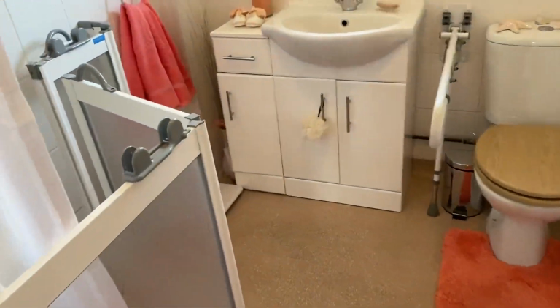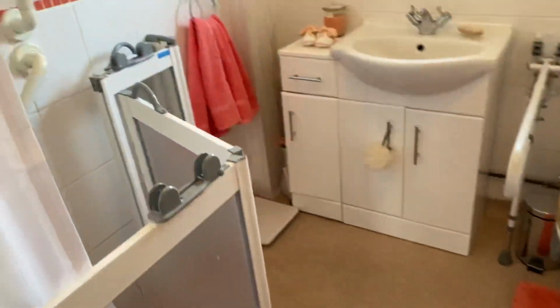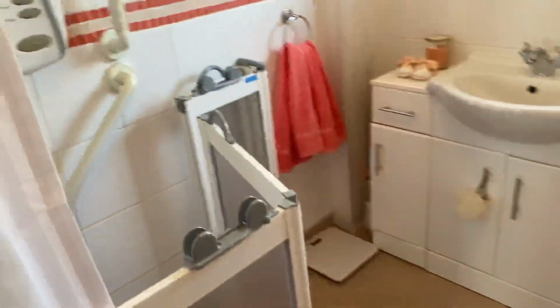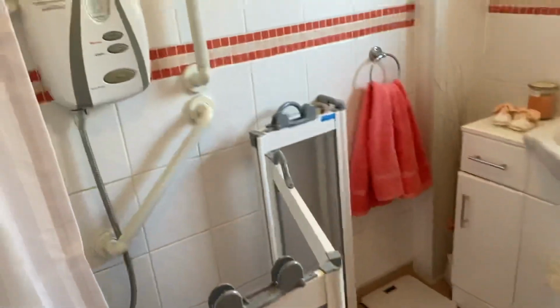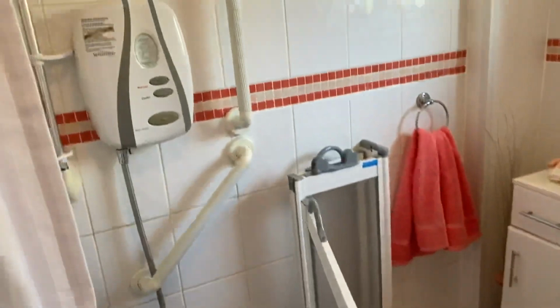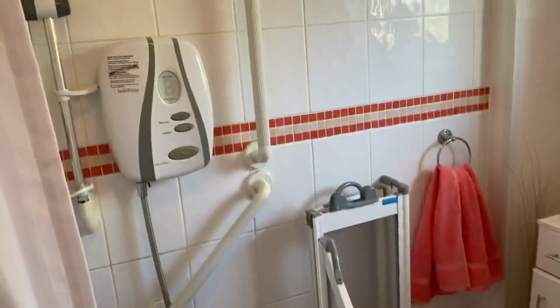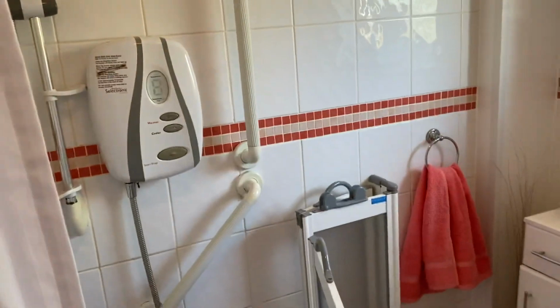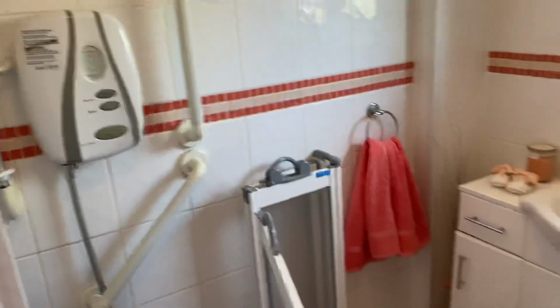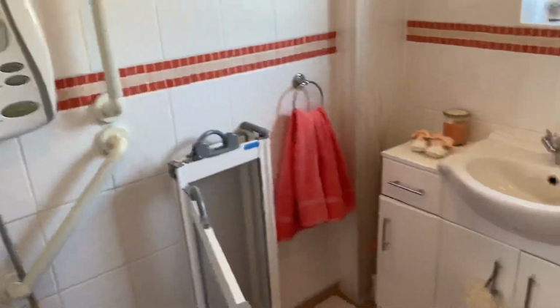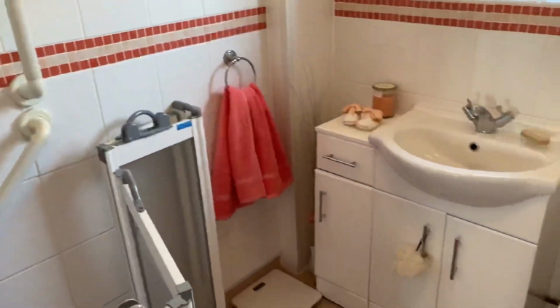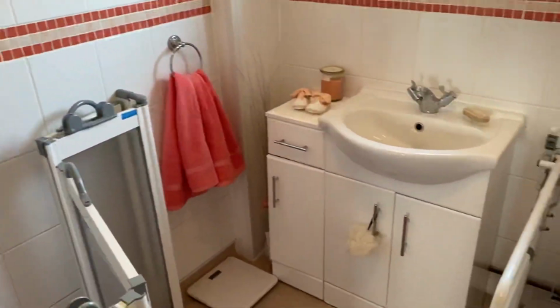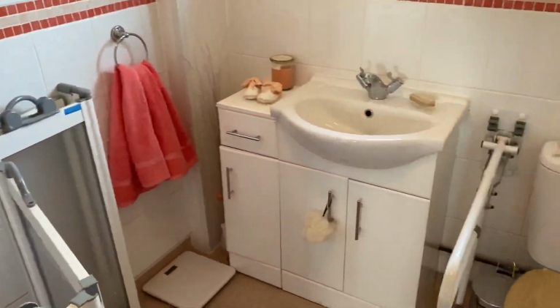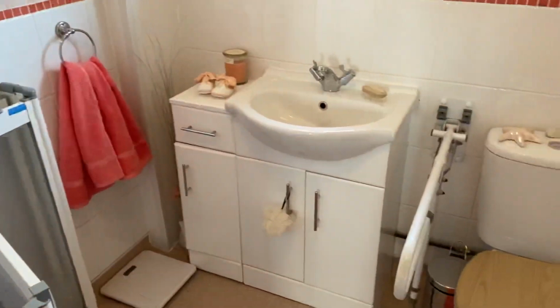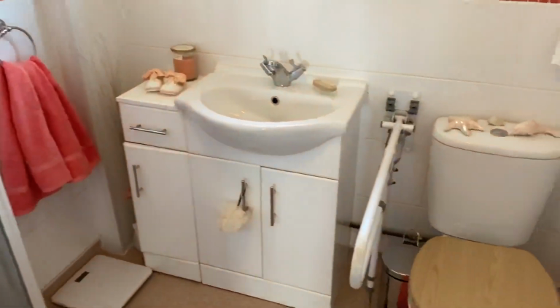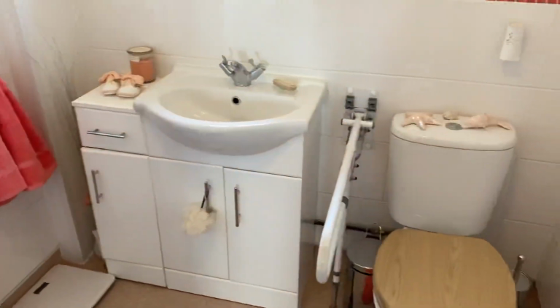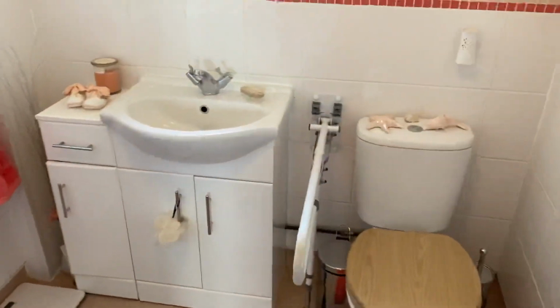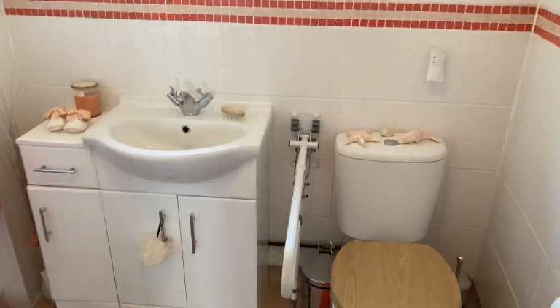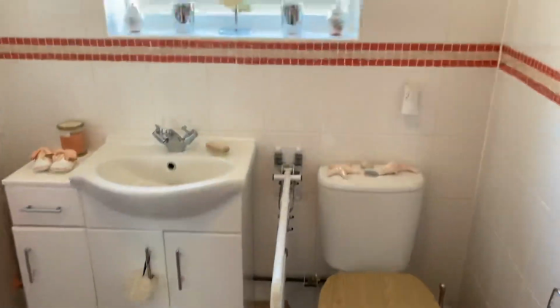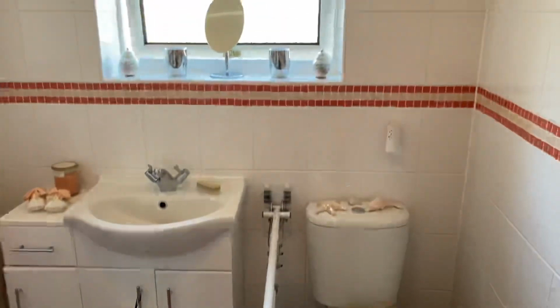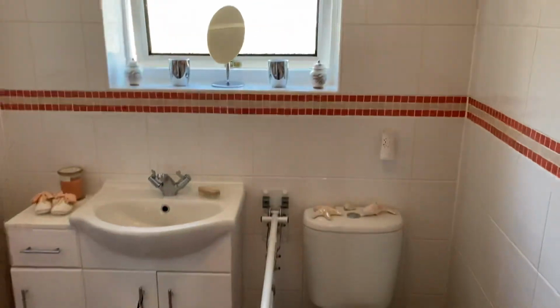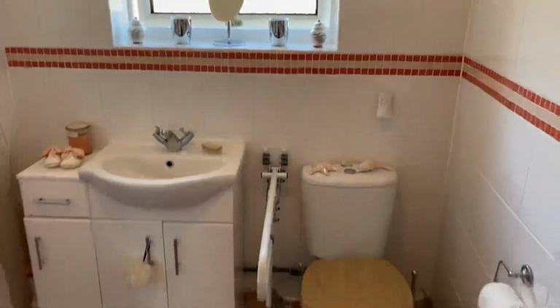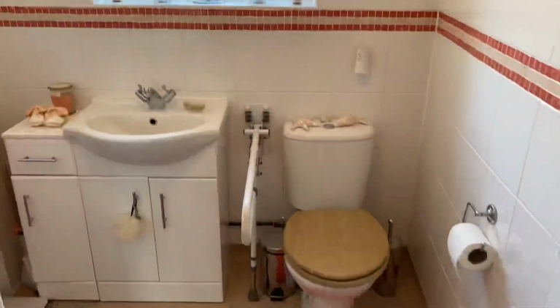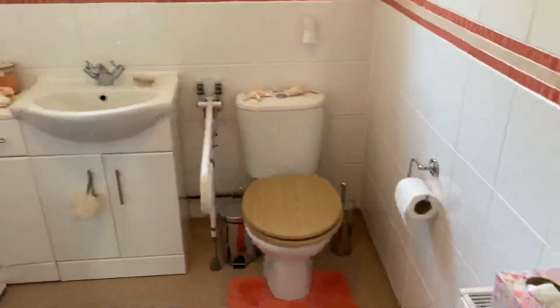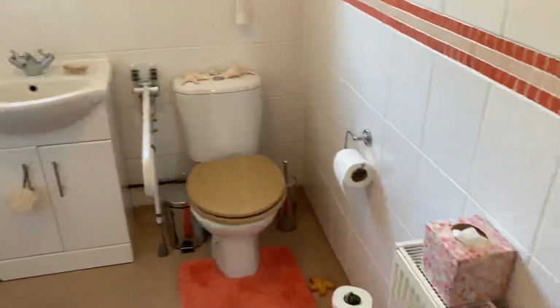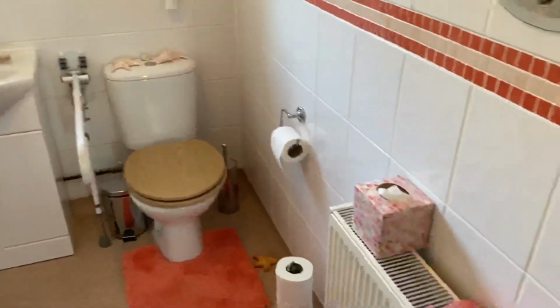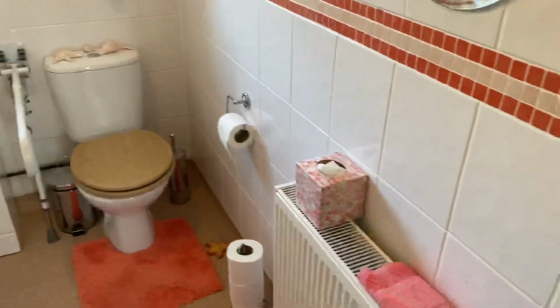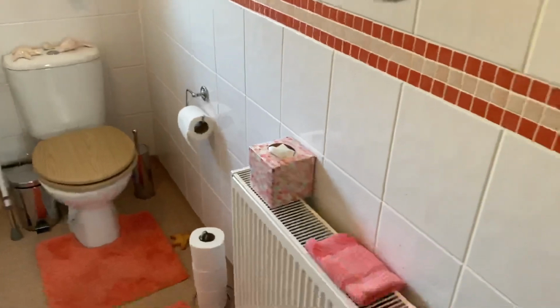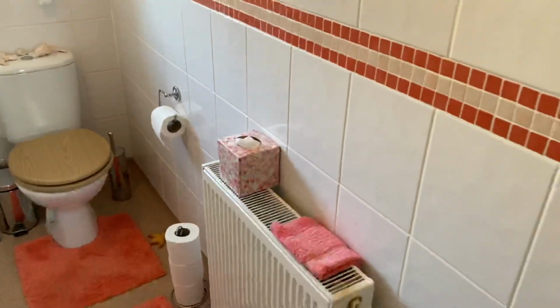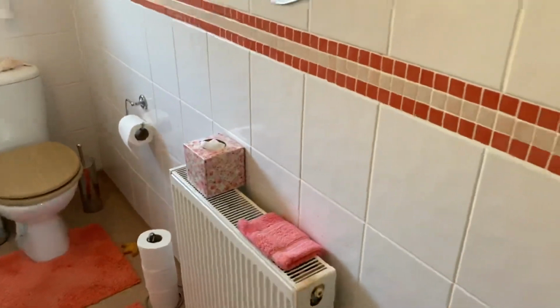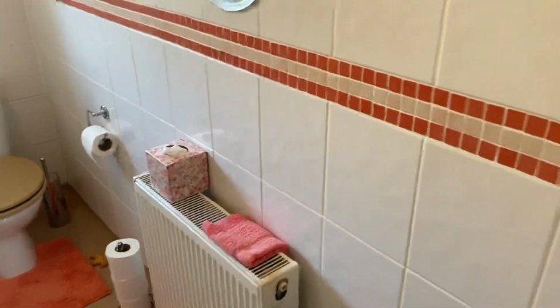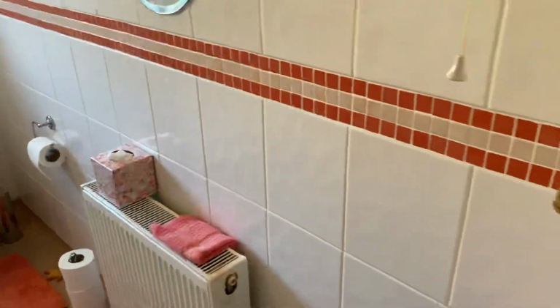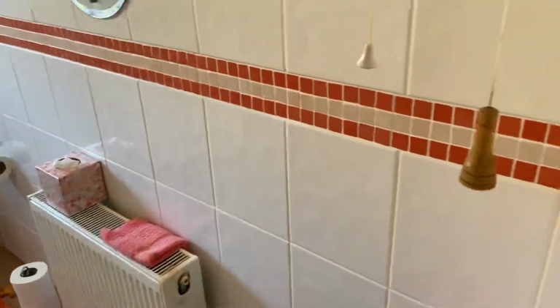You have an electric shower, vanity unit and WC. You can see it's a nice light room with surrounding tiled walls.